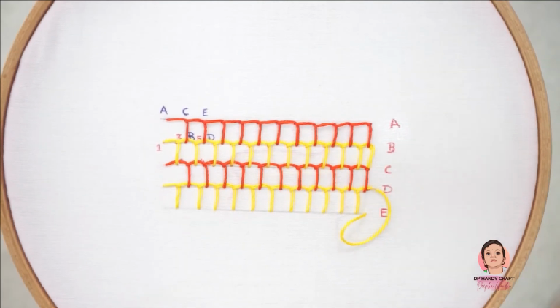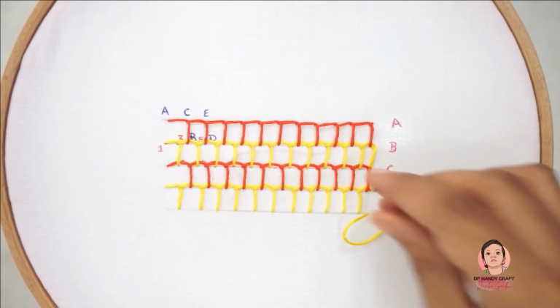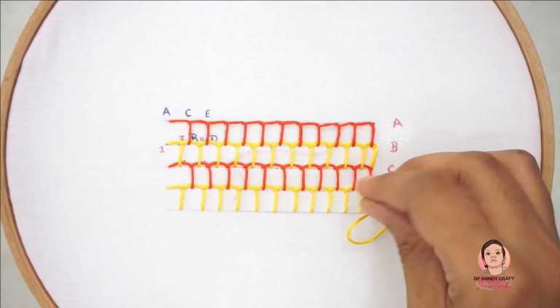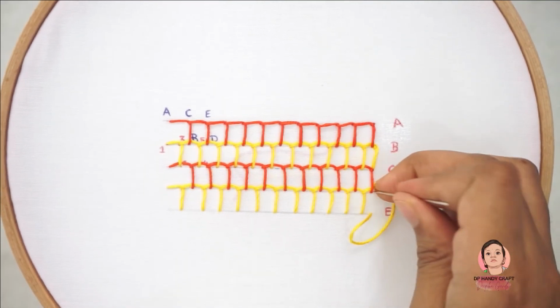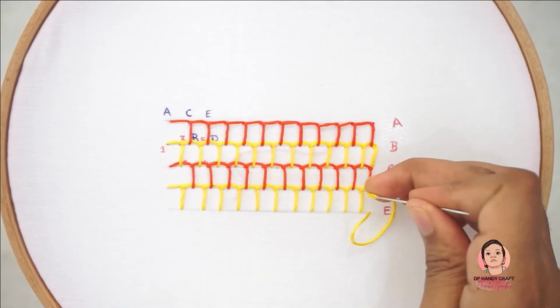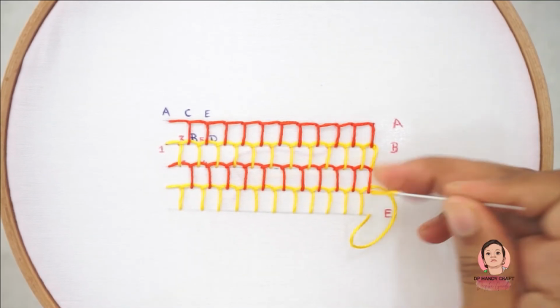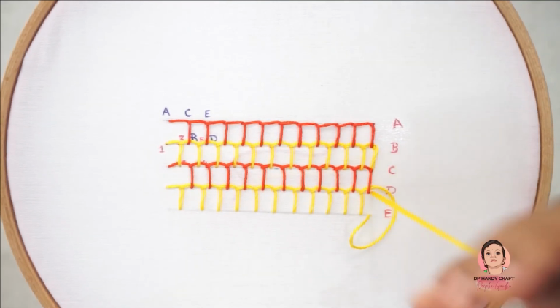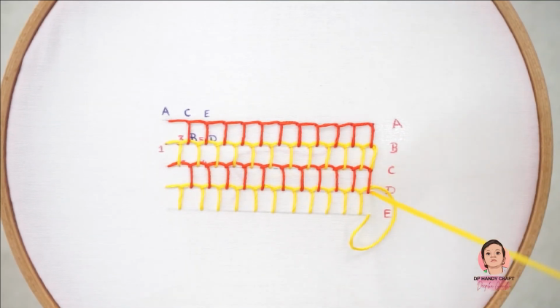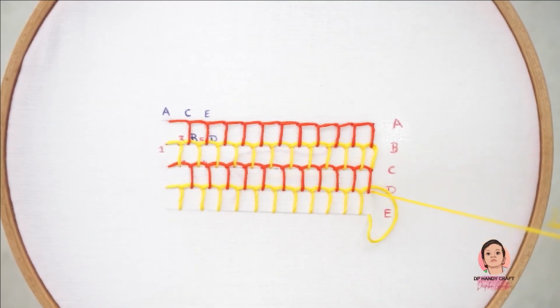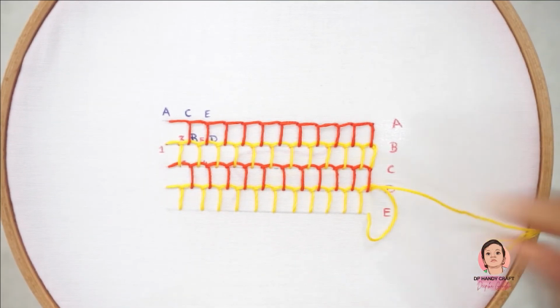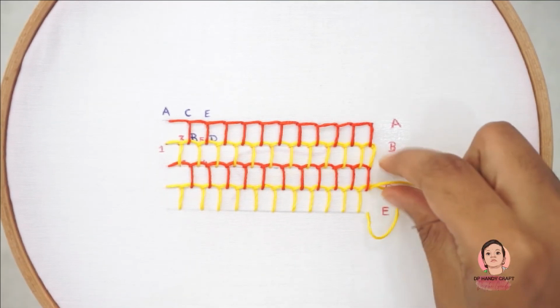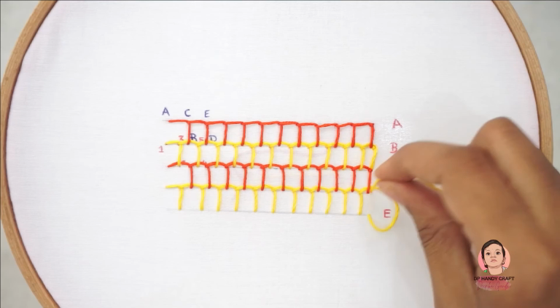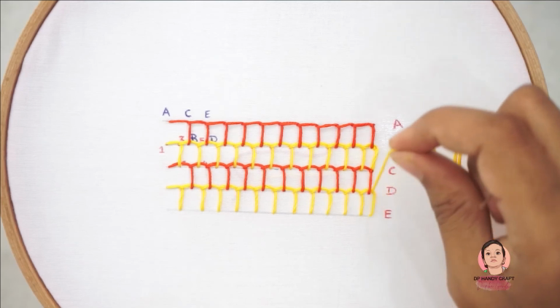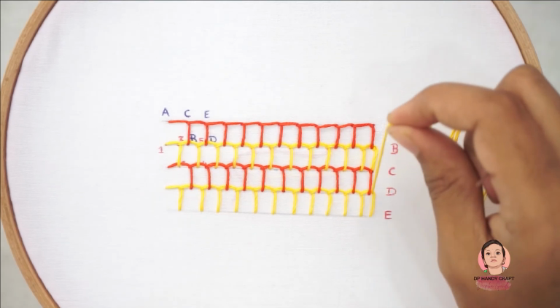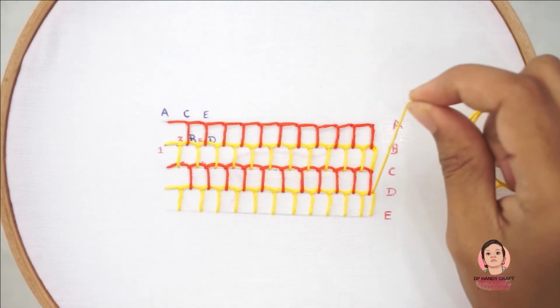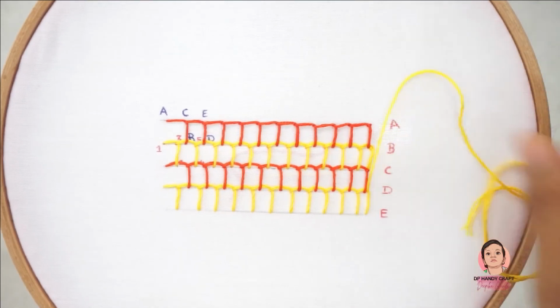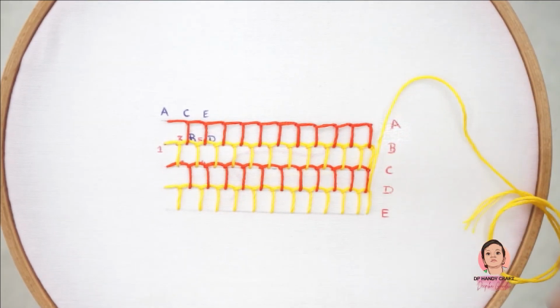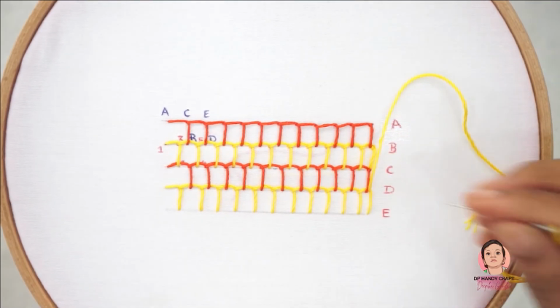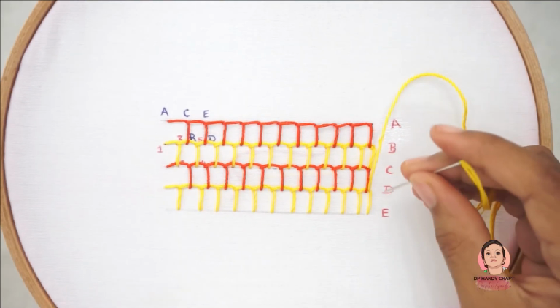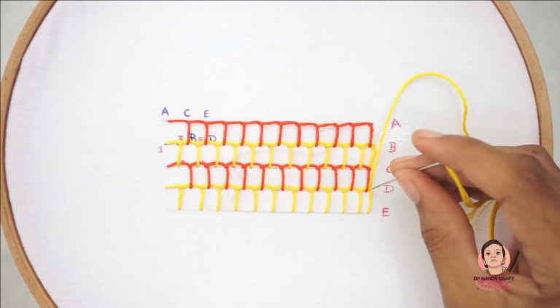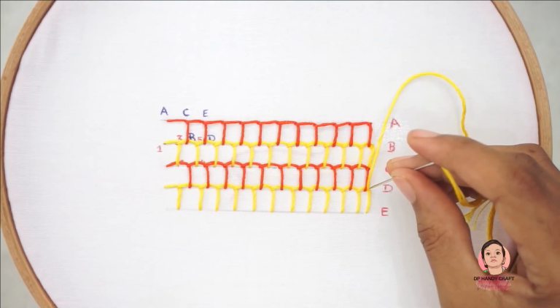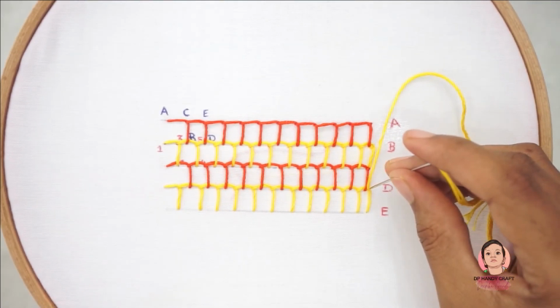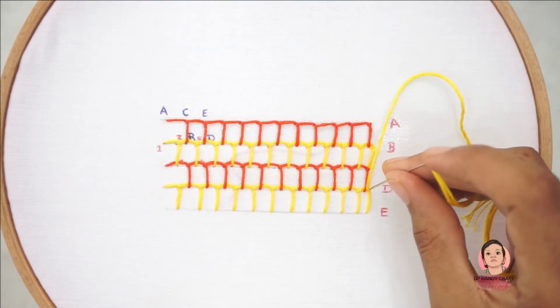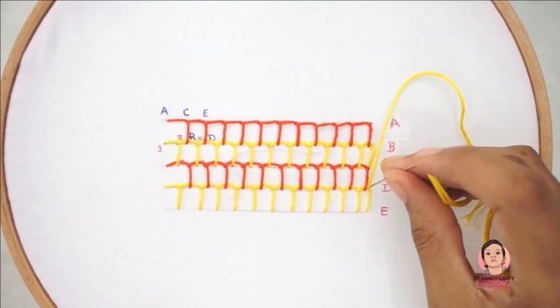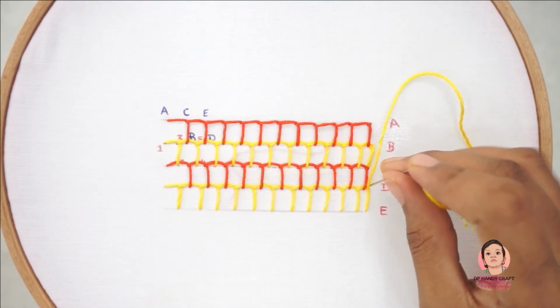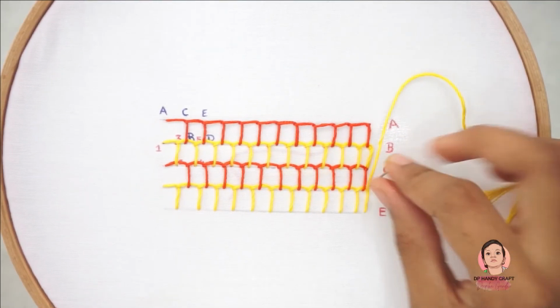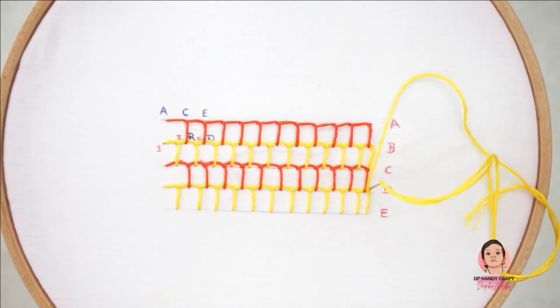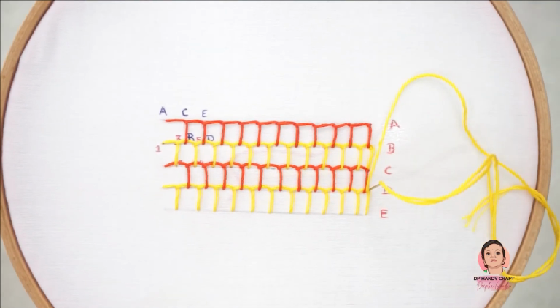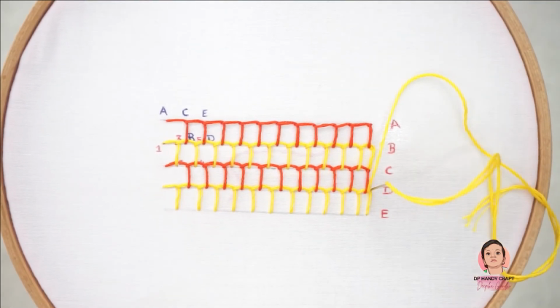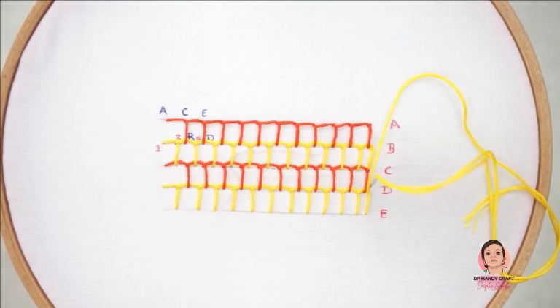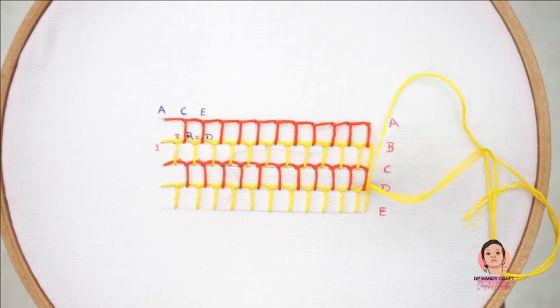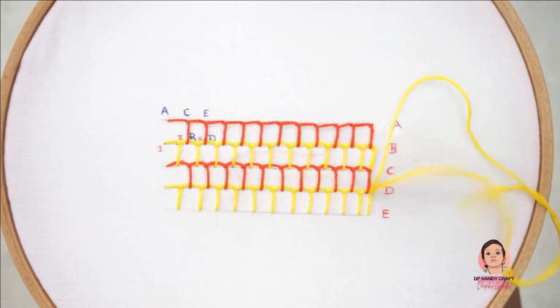To finish the last row of blanket stitch, insert the needle over the last blanket stitch.